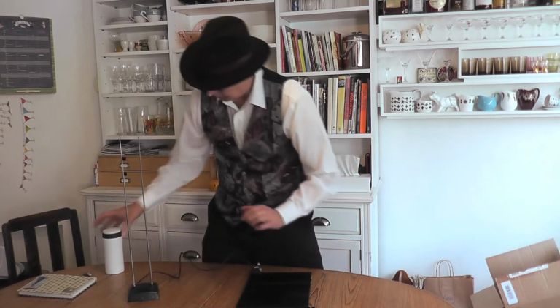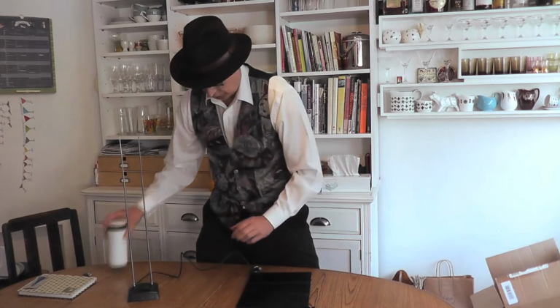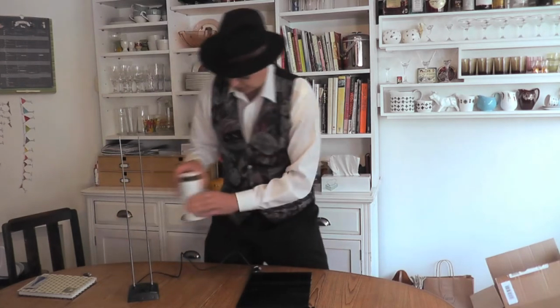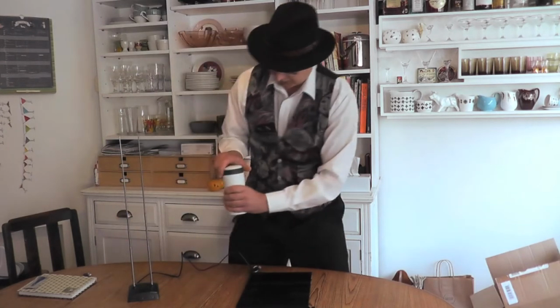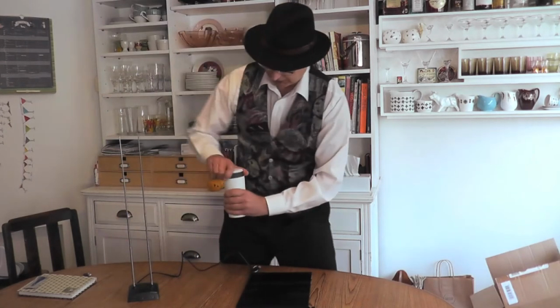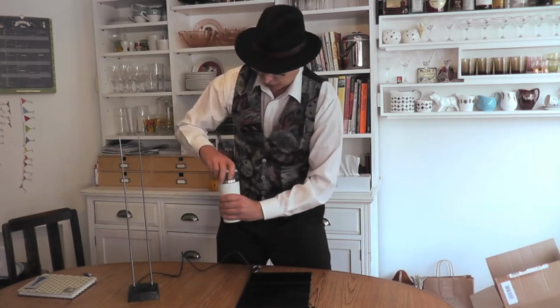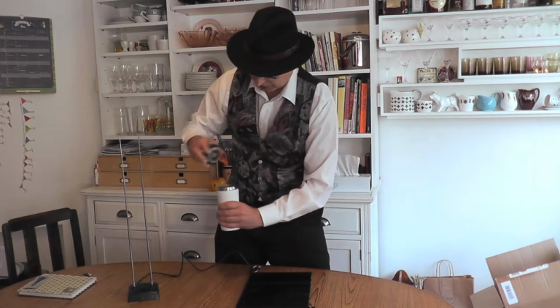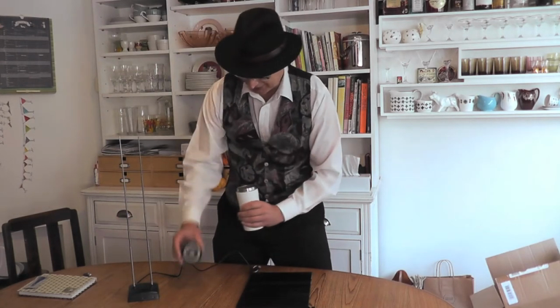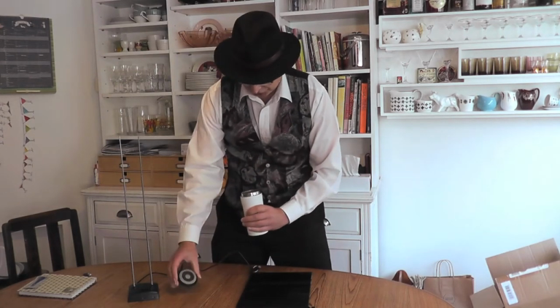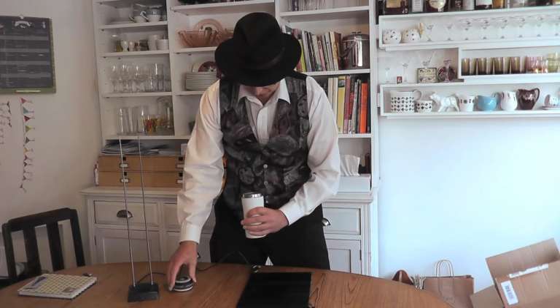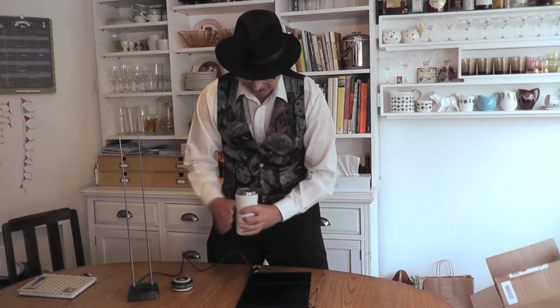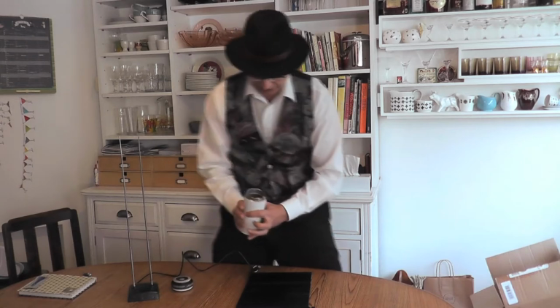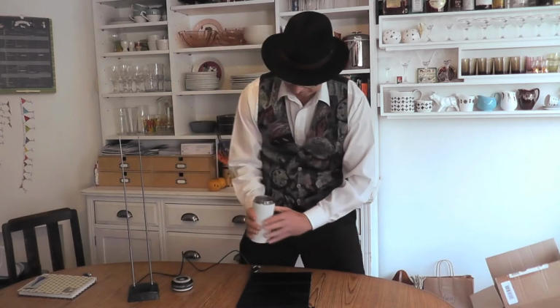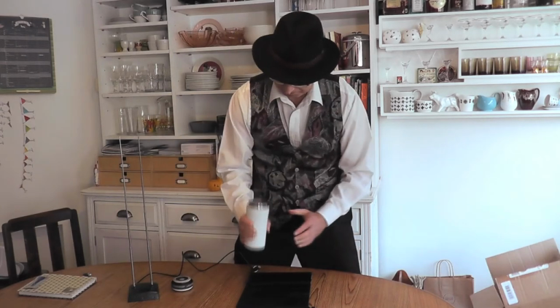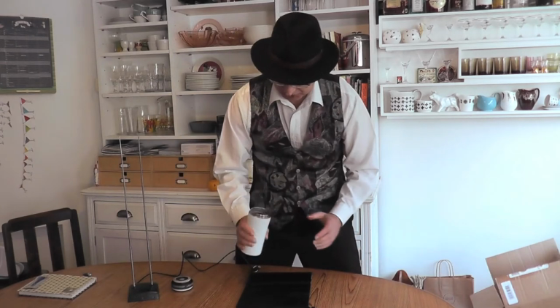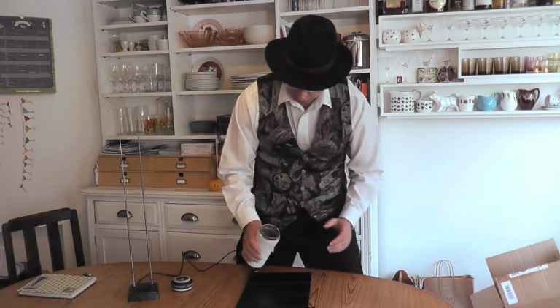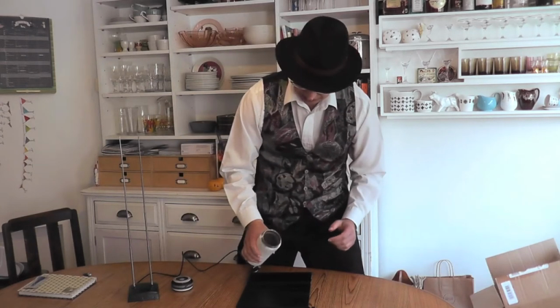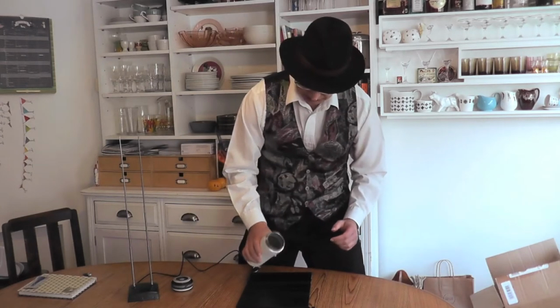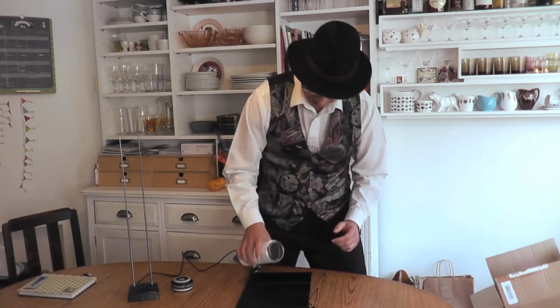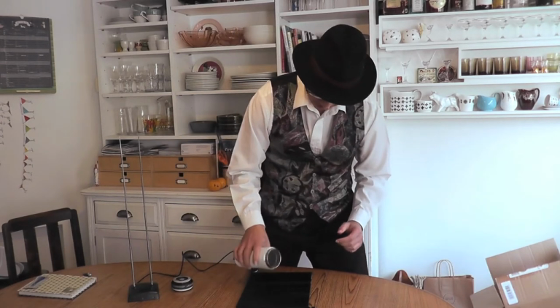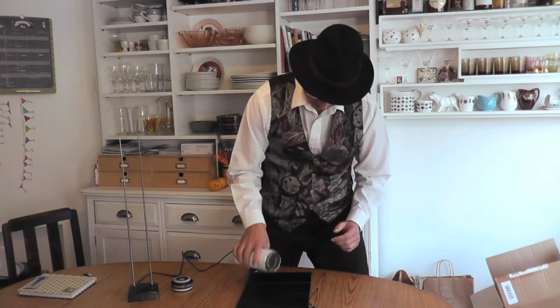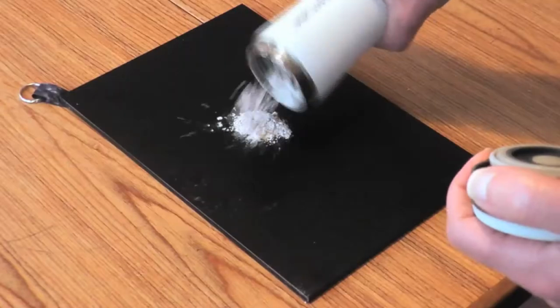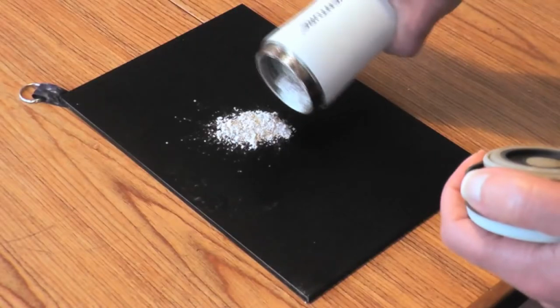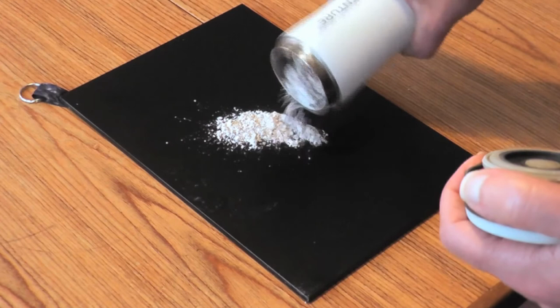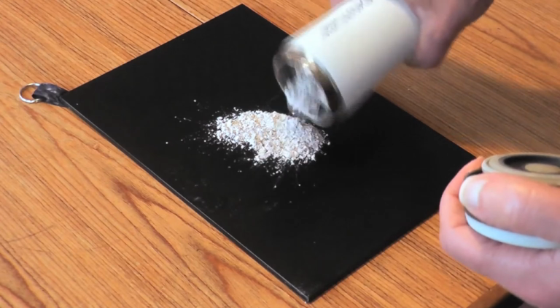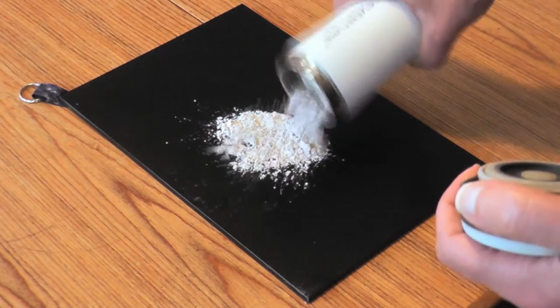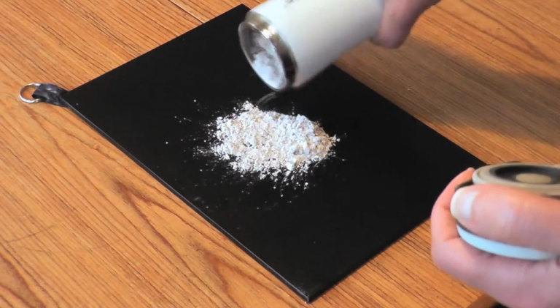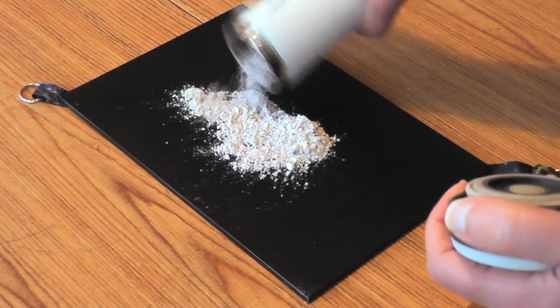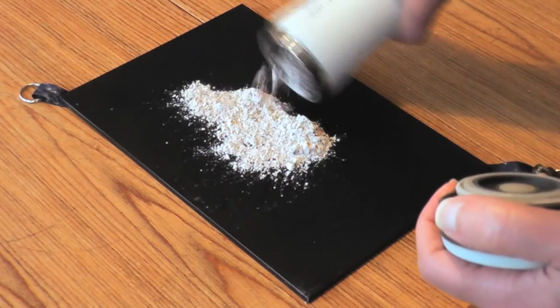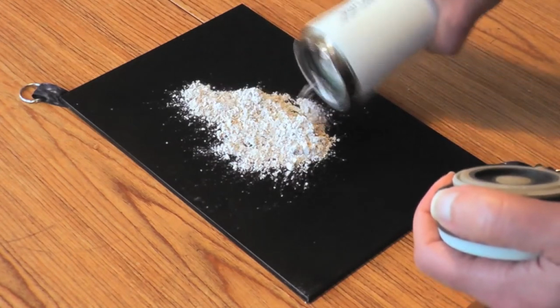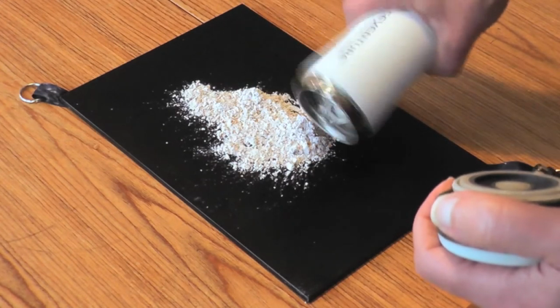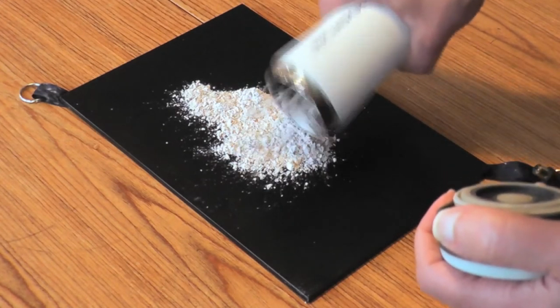So we put Uncle Albert's ashes onto the tablet — these are still warm actually. He was cremated yesterday, so I'm quite keen to make contact and see how he's doing.